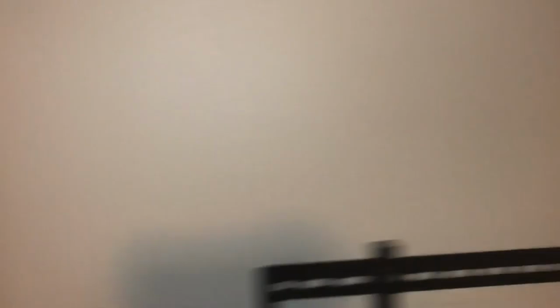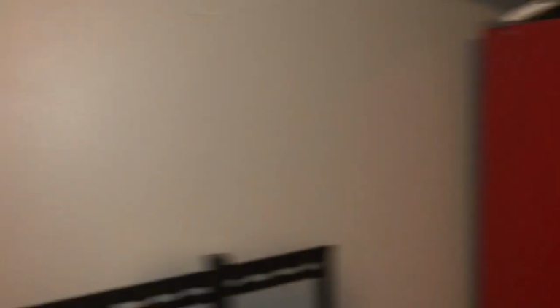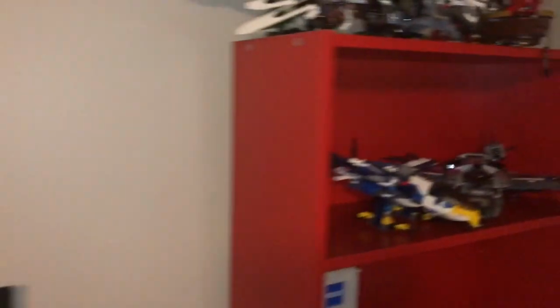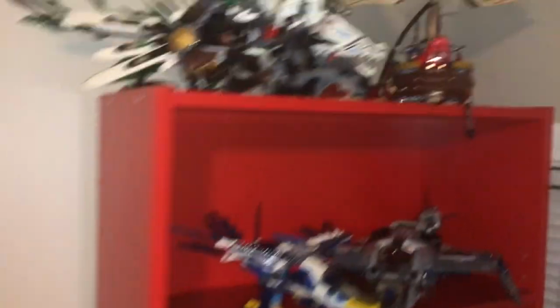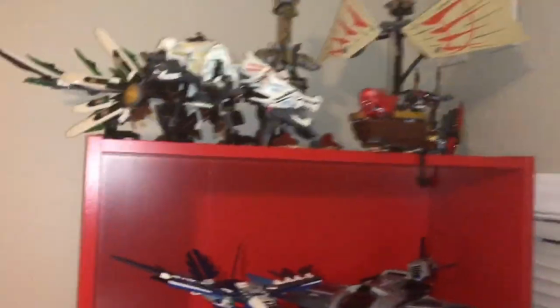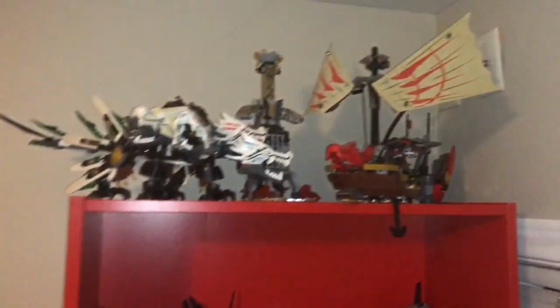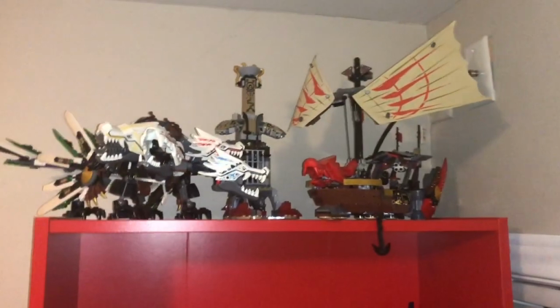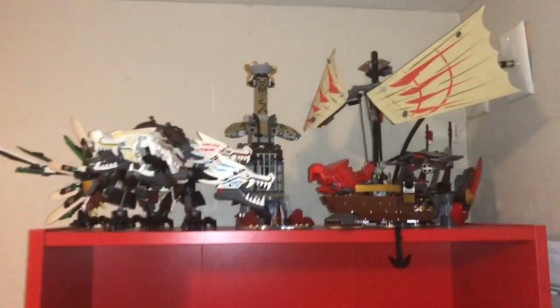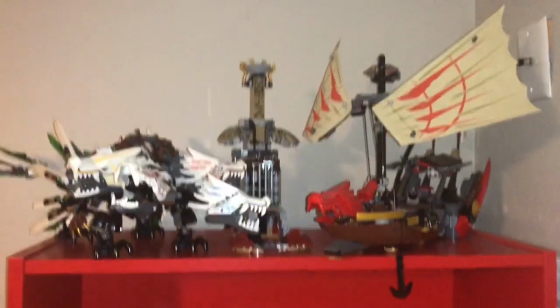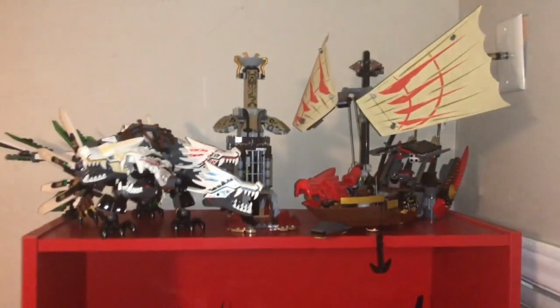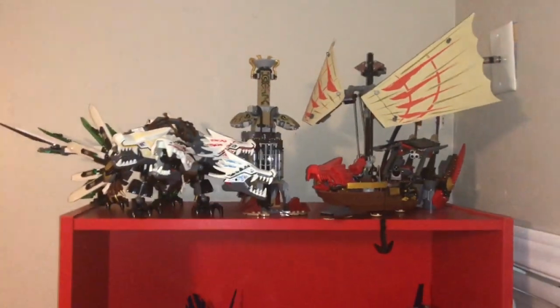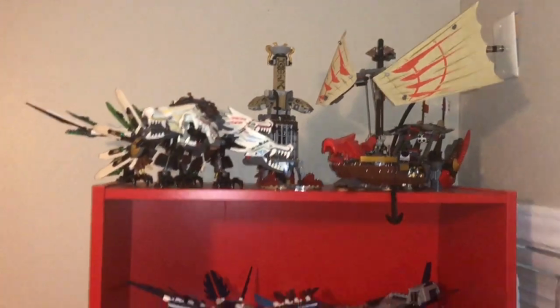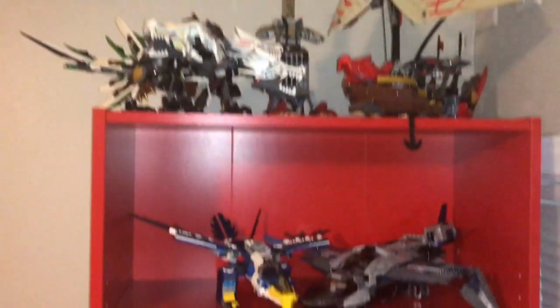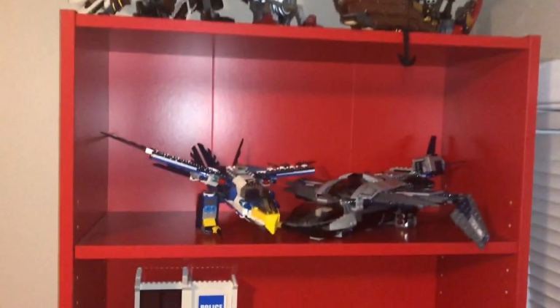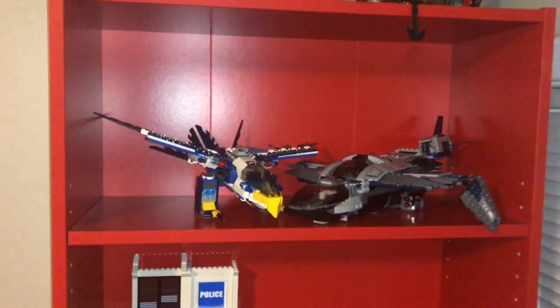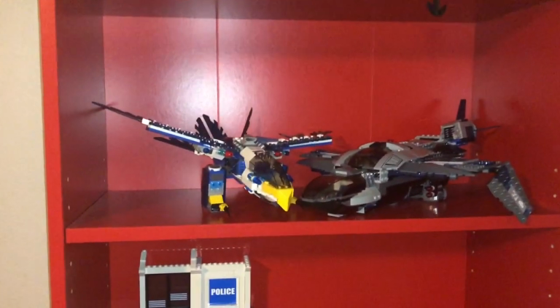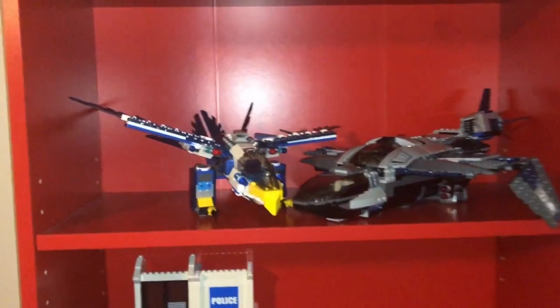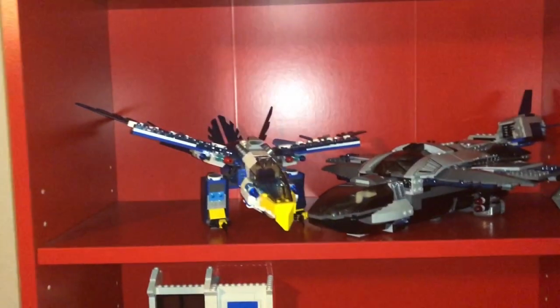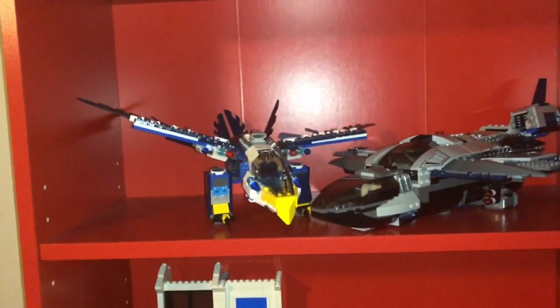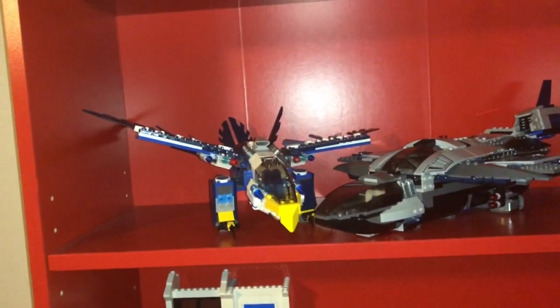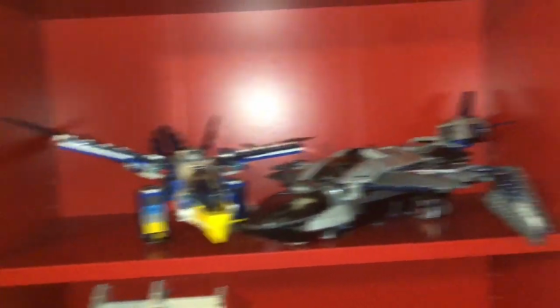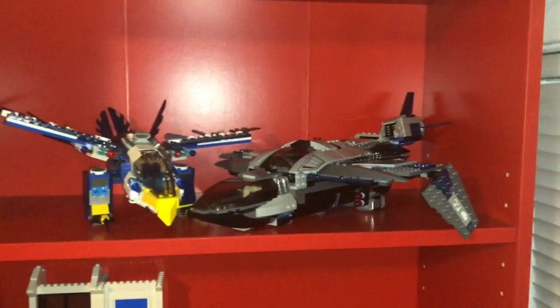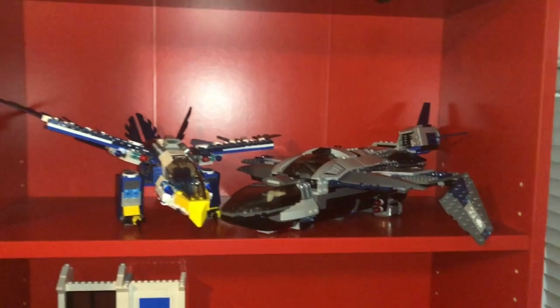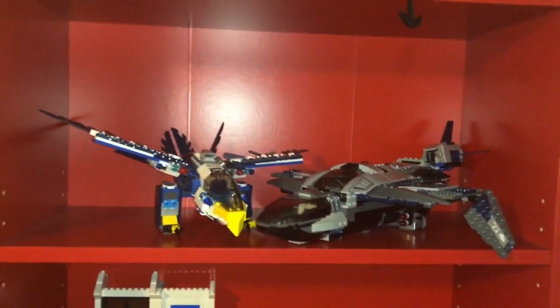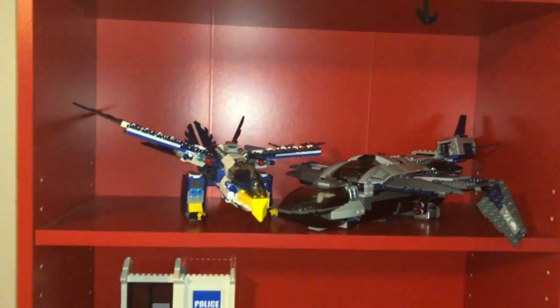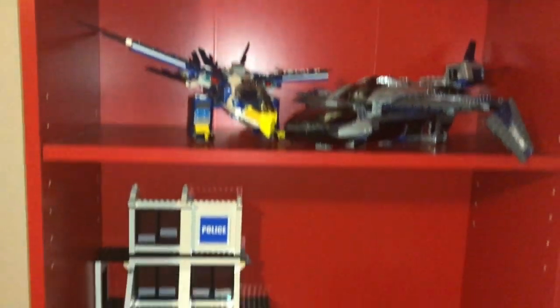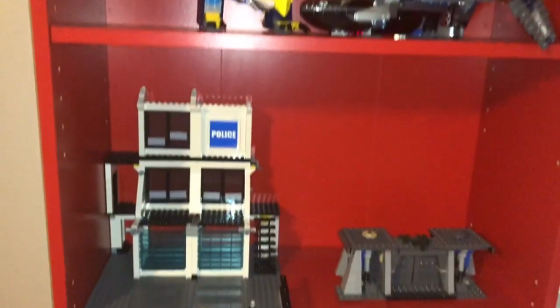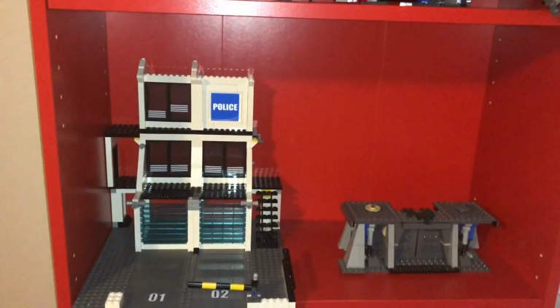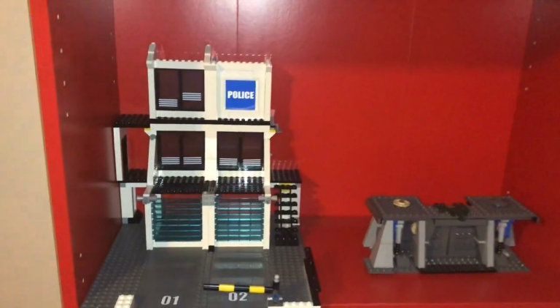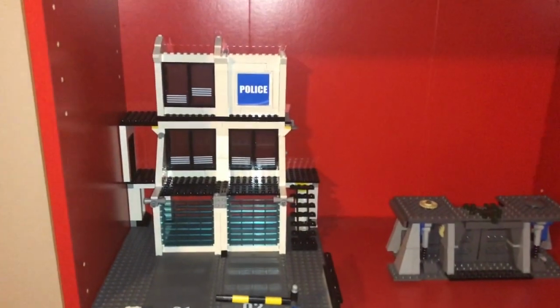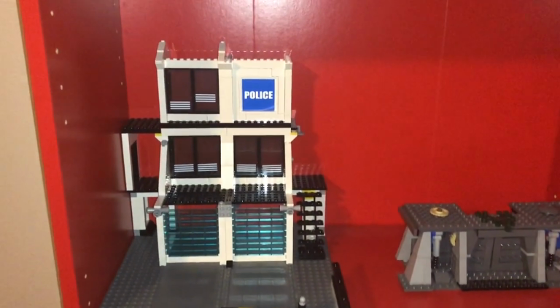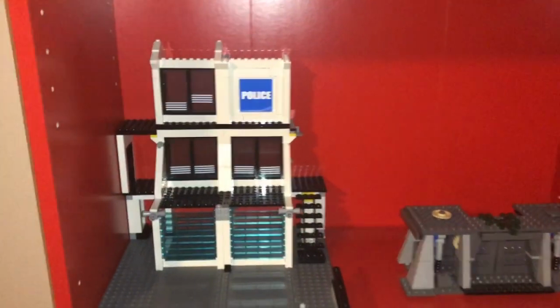As for this shelf over here, we have the Ultra Dragon, Destiny's Bounty, and that prison cell. They're unfinished, all three of them. There we have the Chima Jet — I think it's the Aeris Eagle Interceptor — and the Marvel Quinjet from the first Avengers film. I started to work on this police headquarters — correct me if I'm wrong, I think it's from 2009.